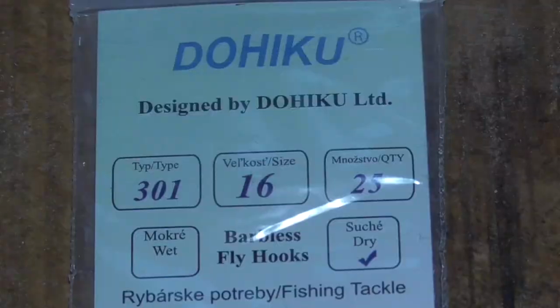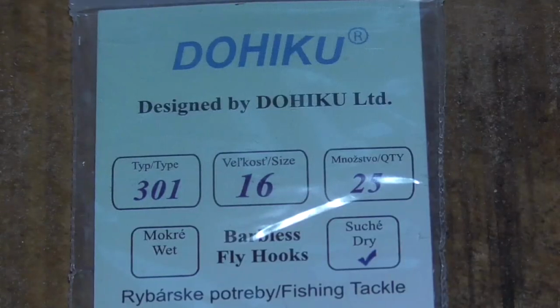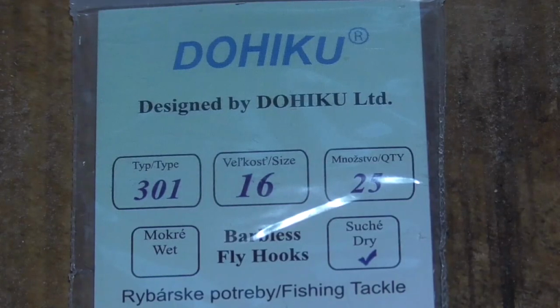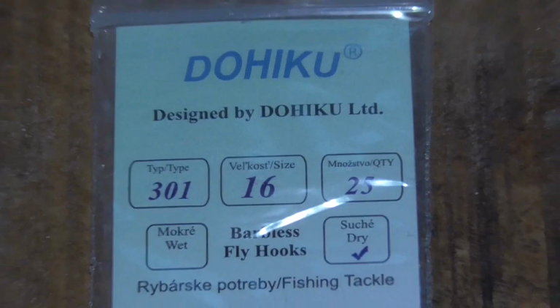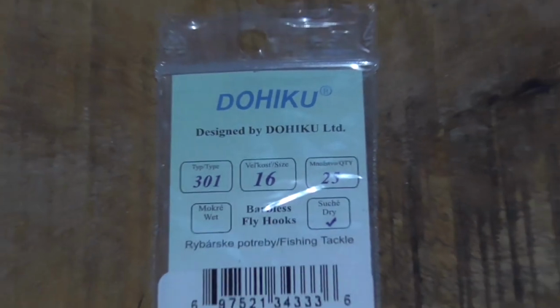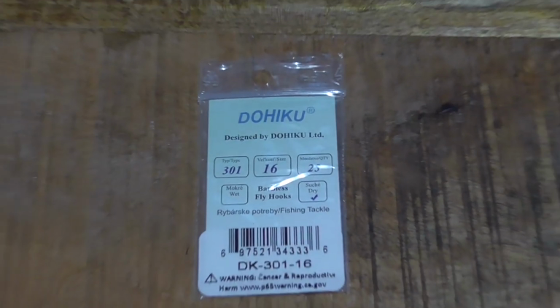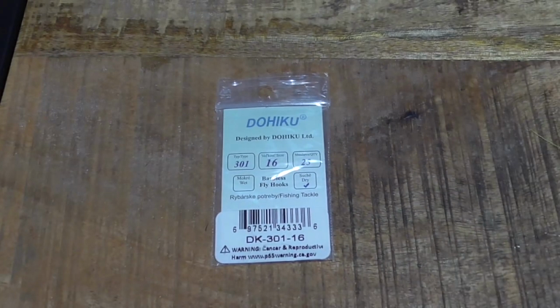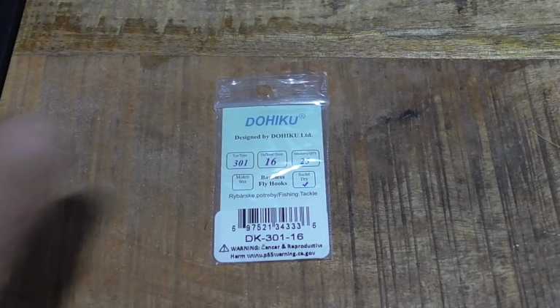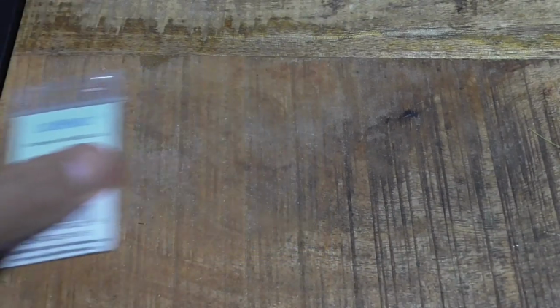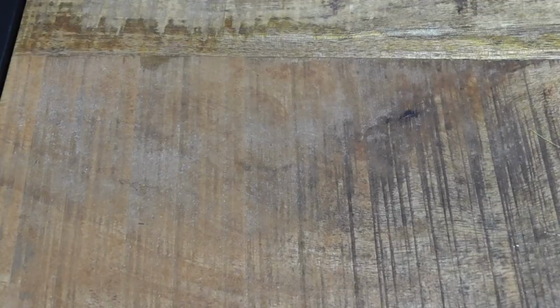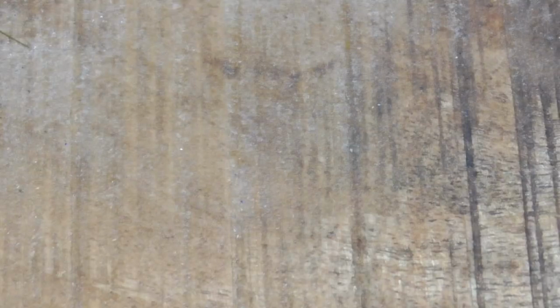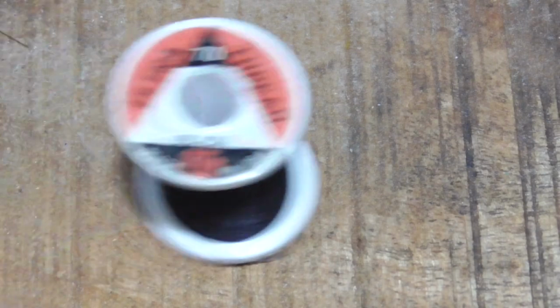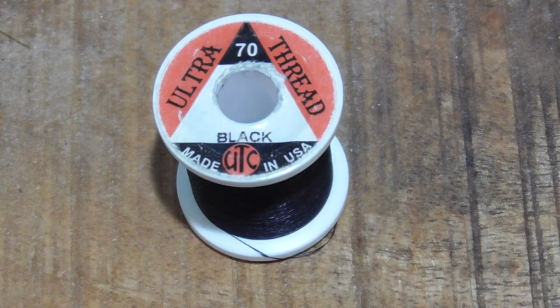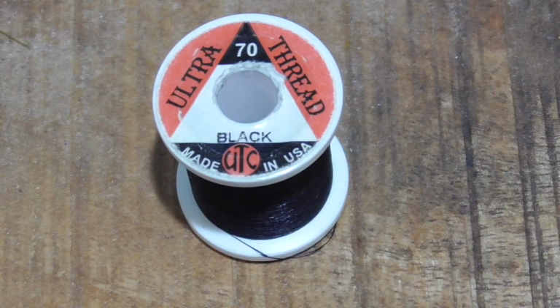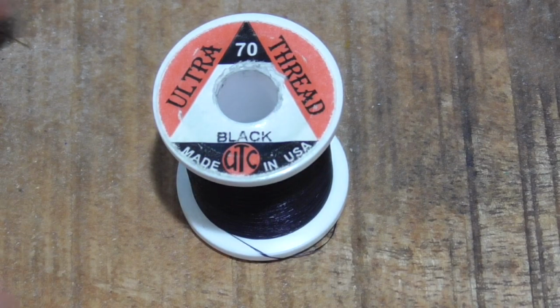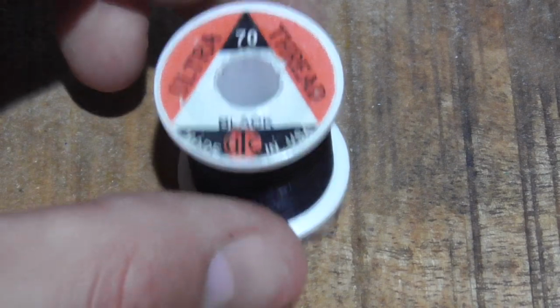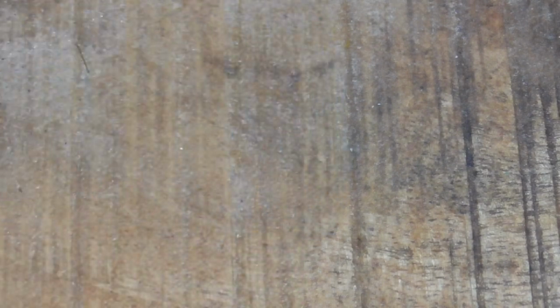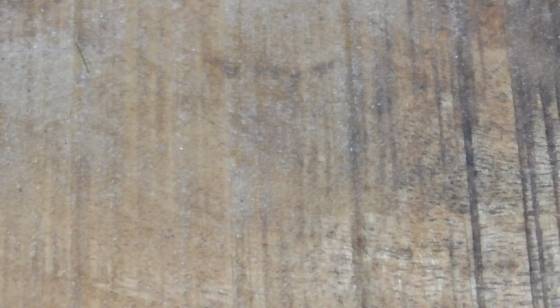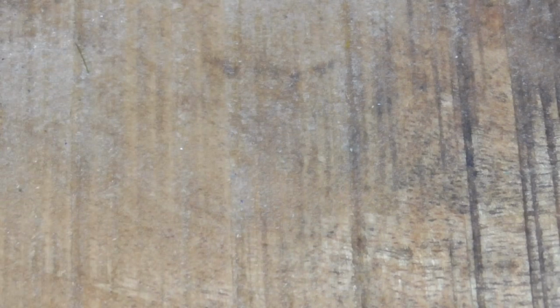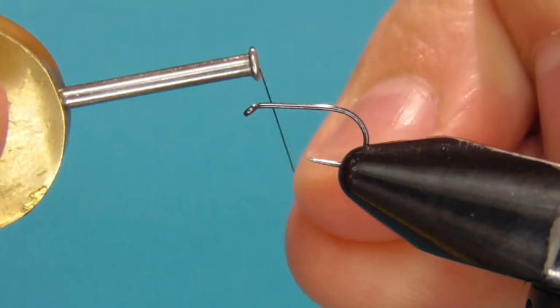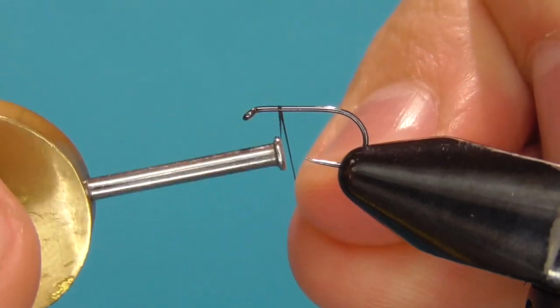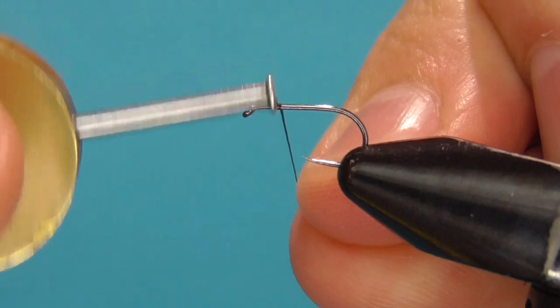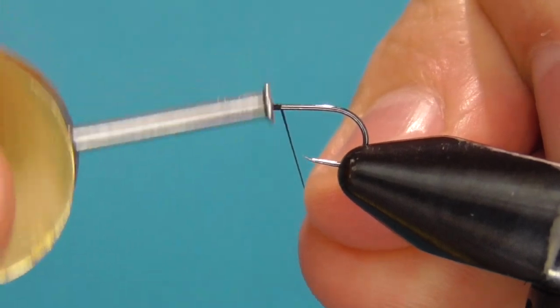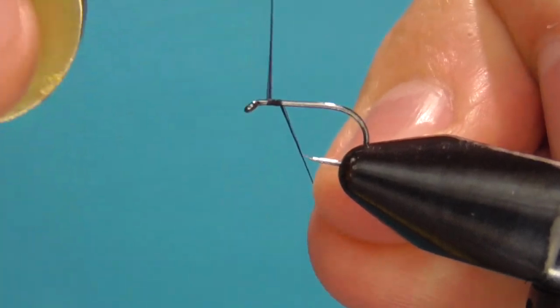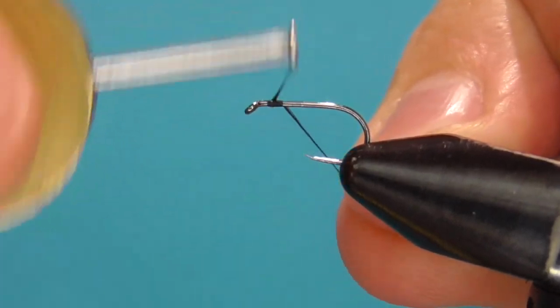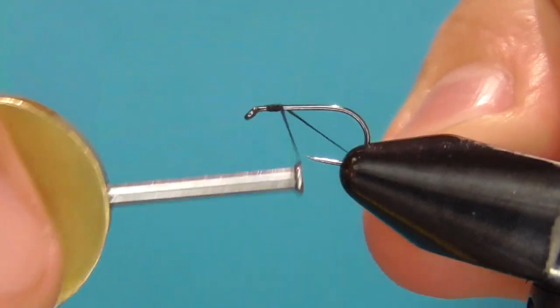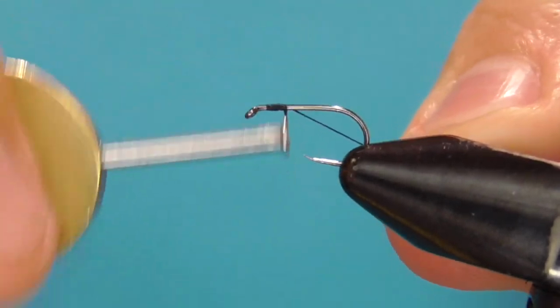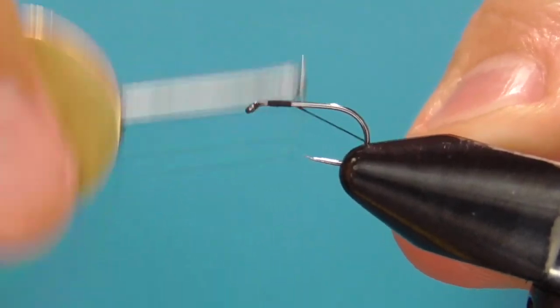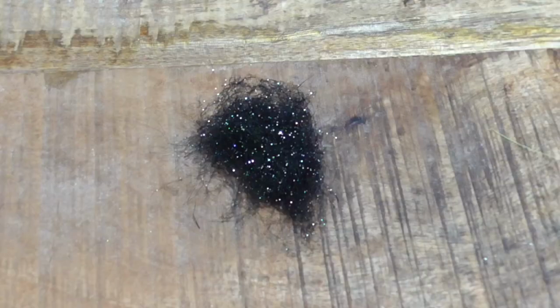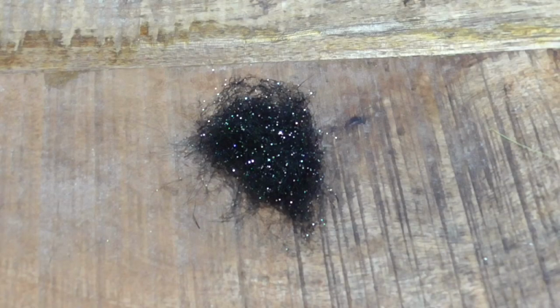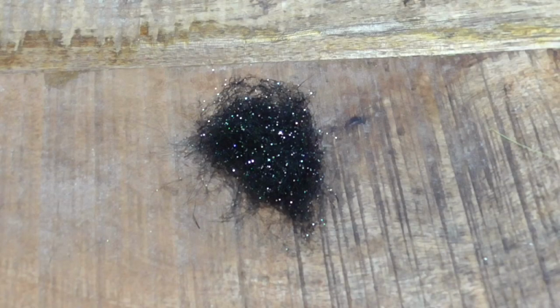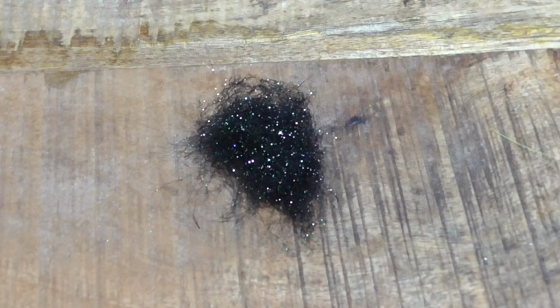I'm using a Dohiku 301 dry fly hook in a size 16 and black UTC 70 denier ultra thread. Starting my thread on the hook and for the body I'm using peacock black ice dub.